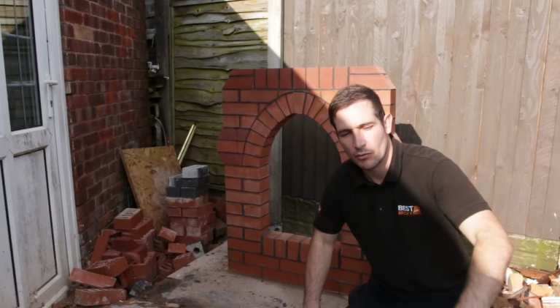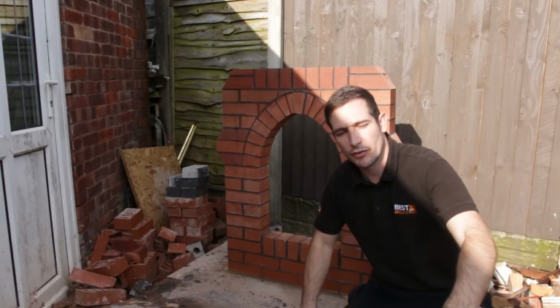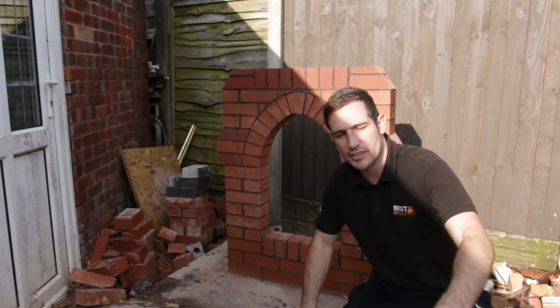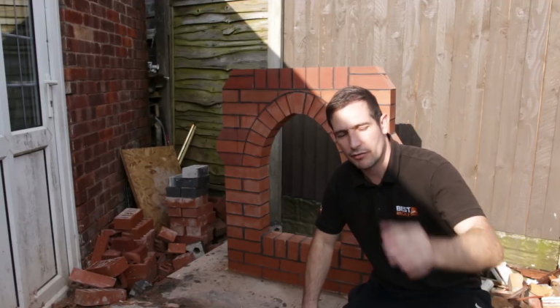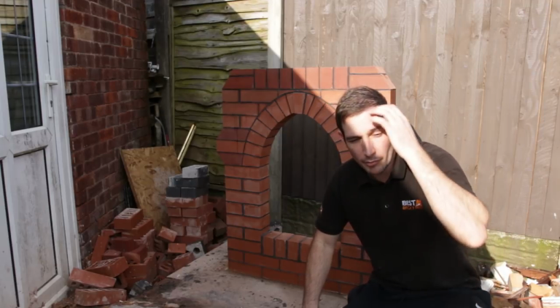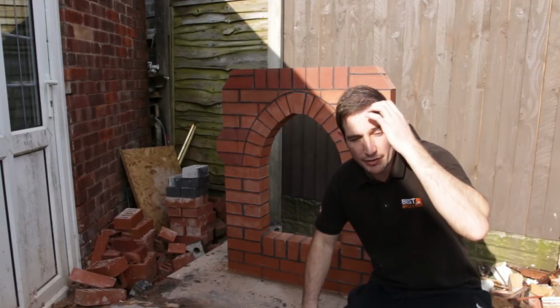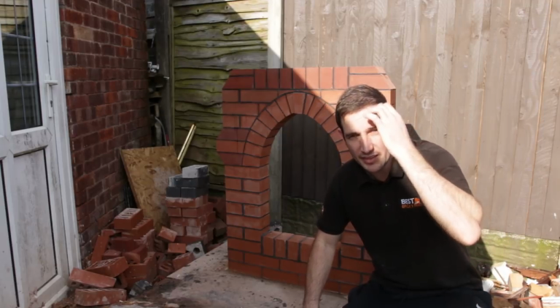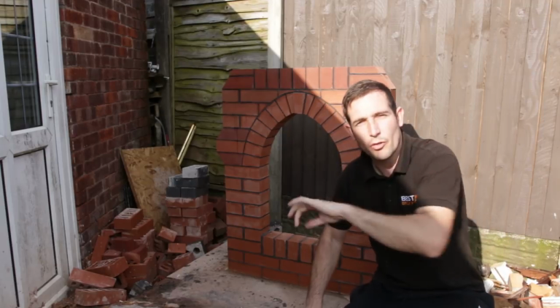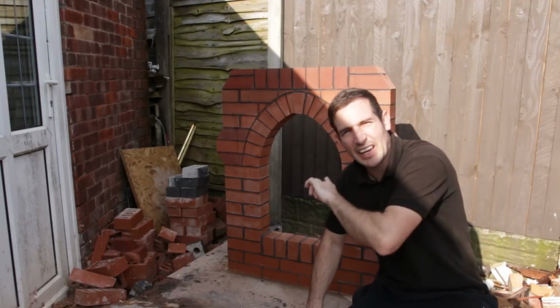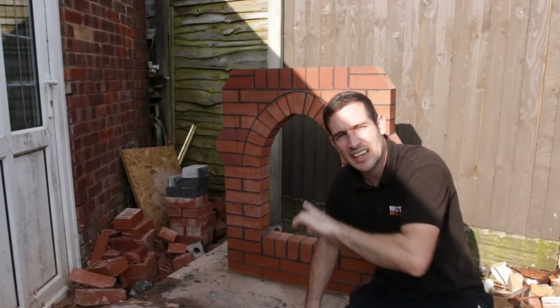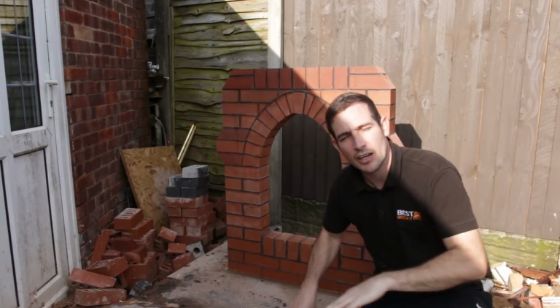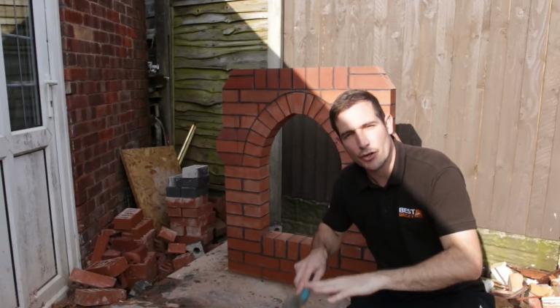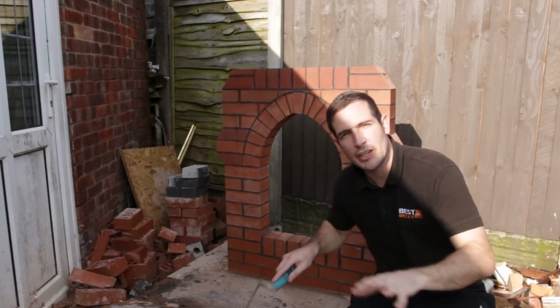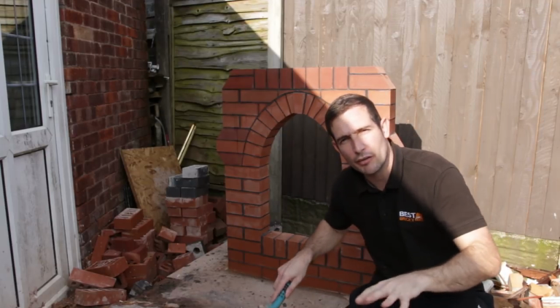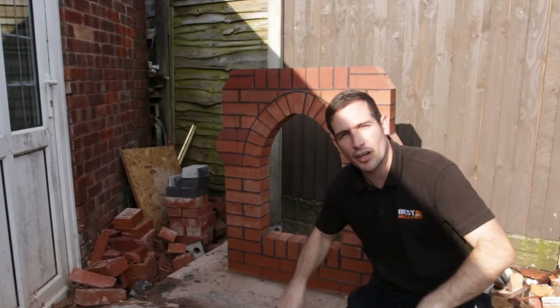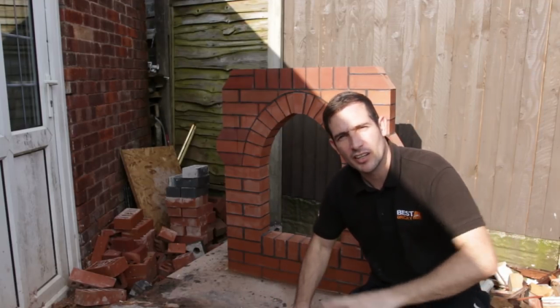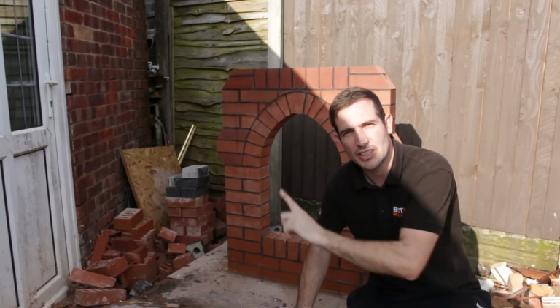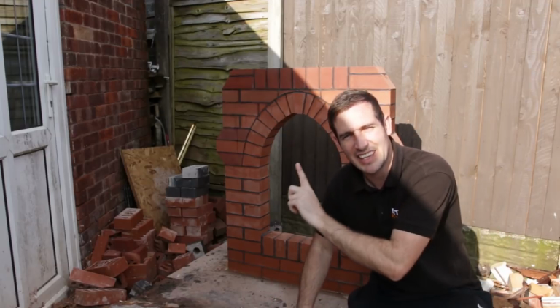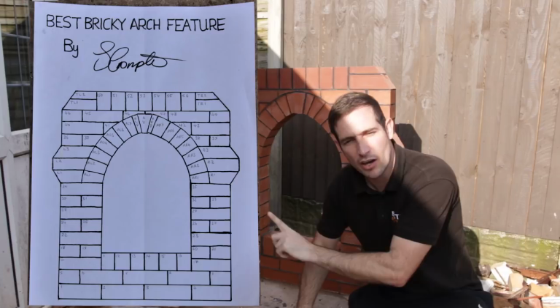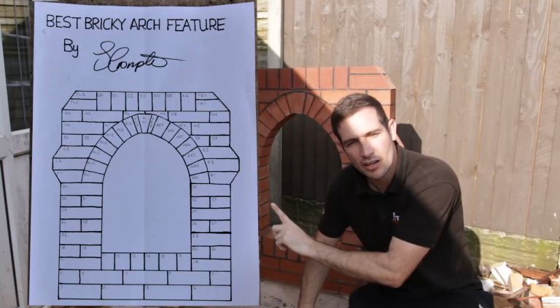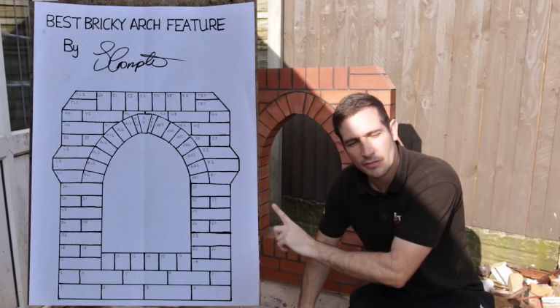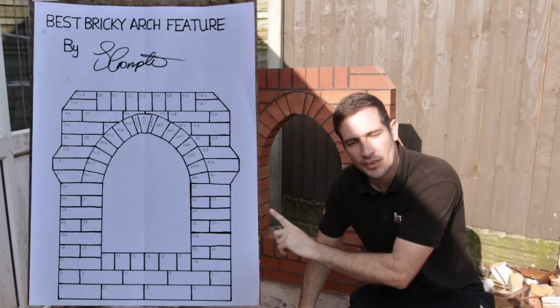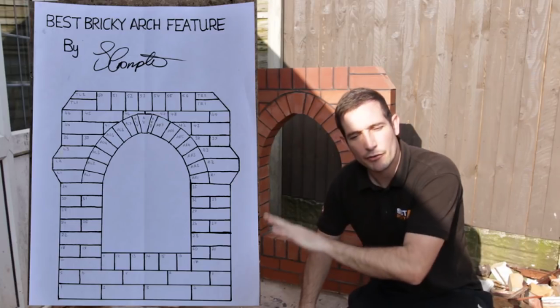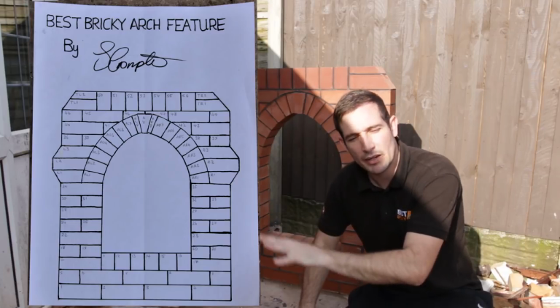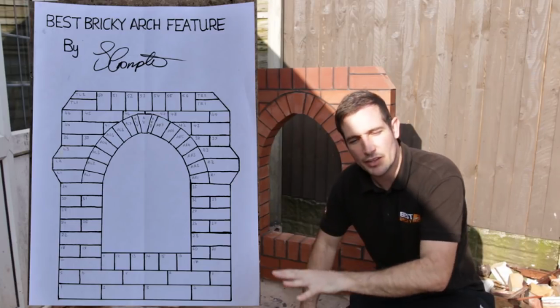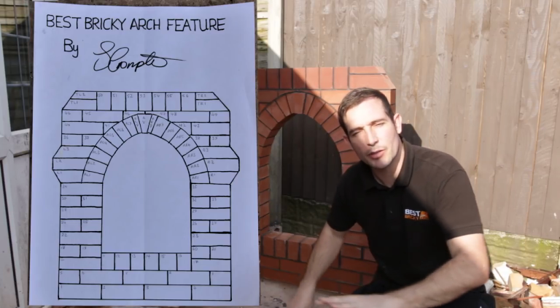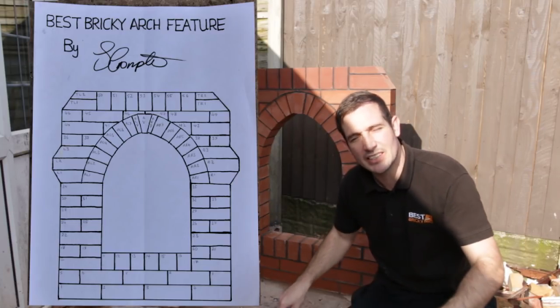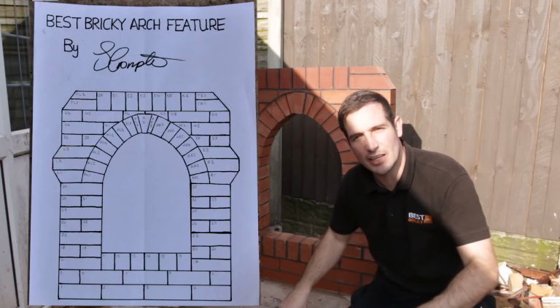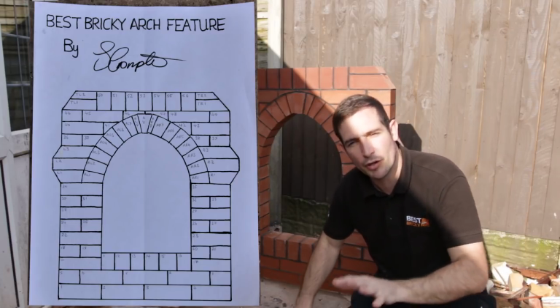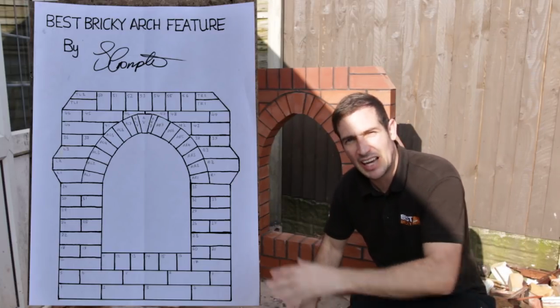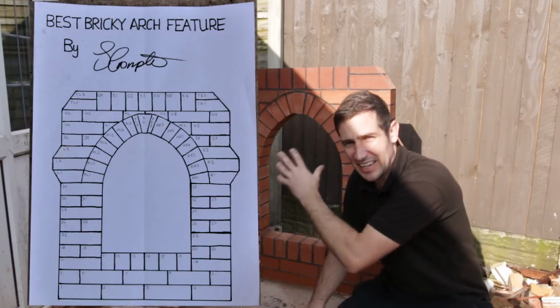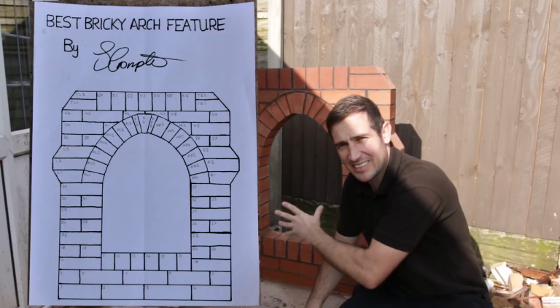What I've done is I've numbered everything on the back and I've drawn a picture out for you, which you can see here. I've numbered everything so you can piece it together perfectly as it is.